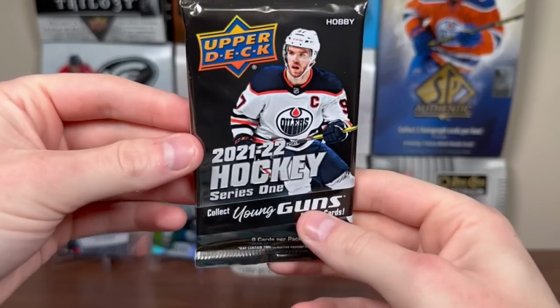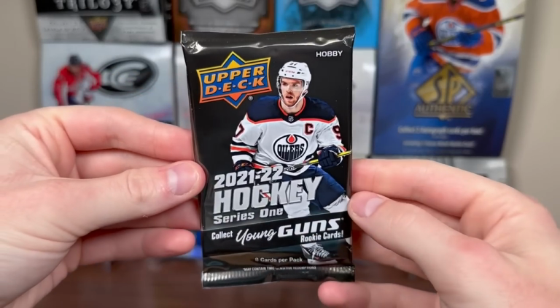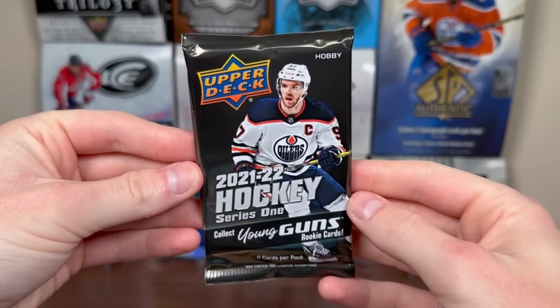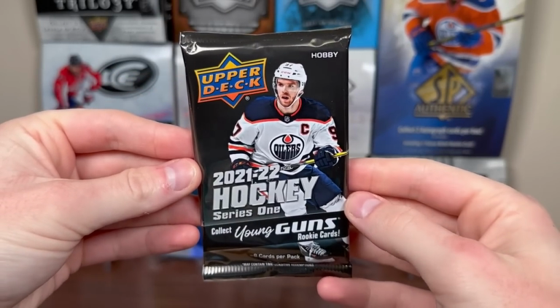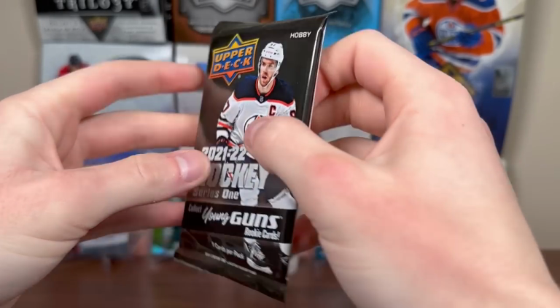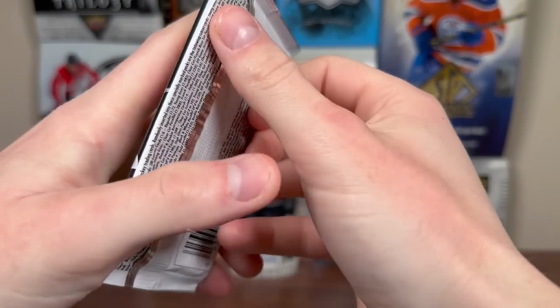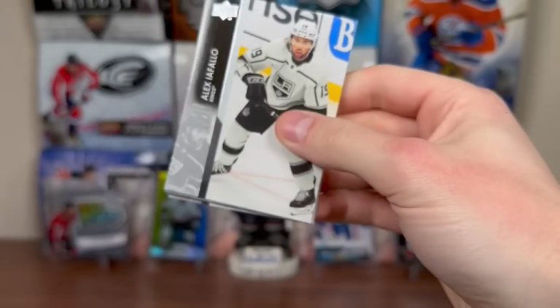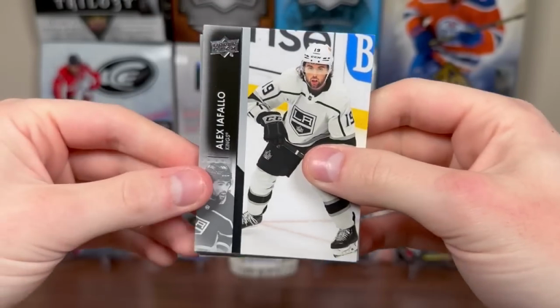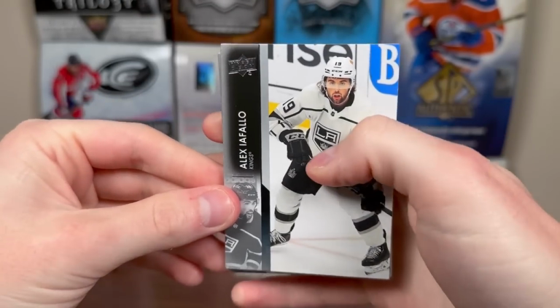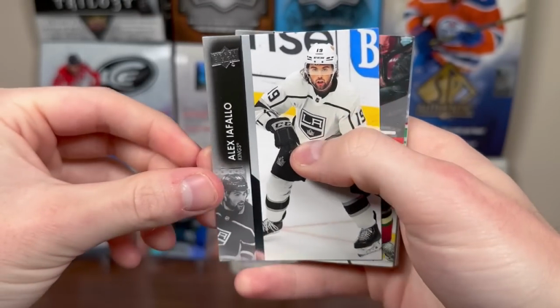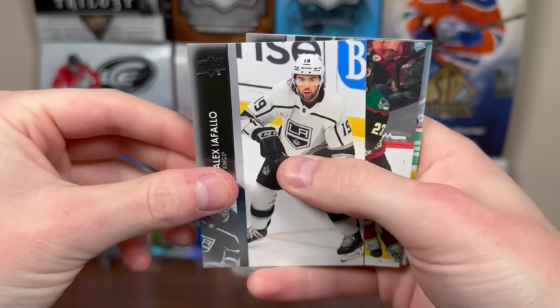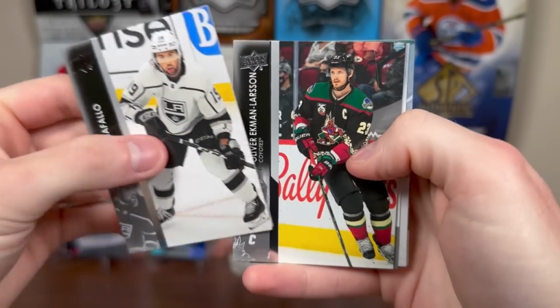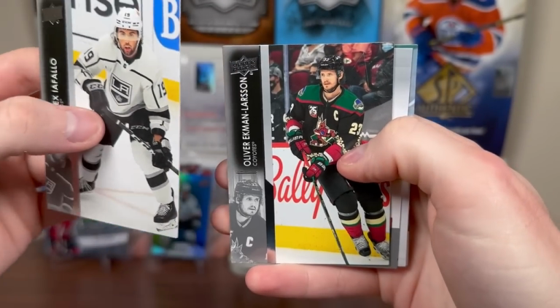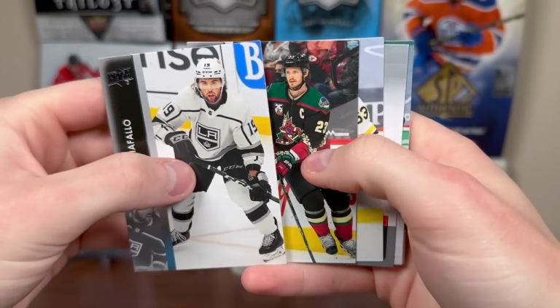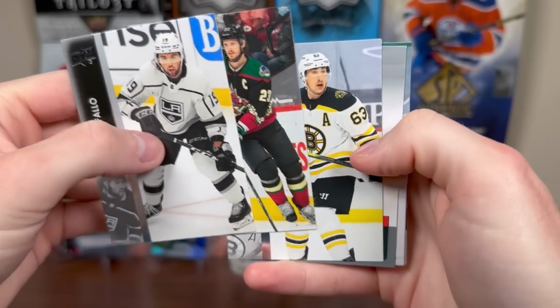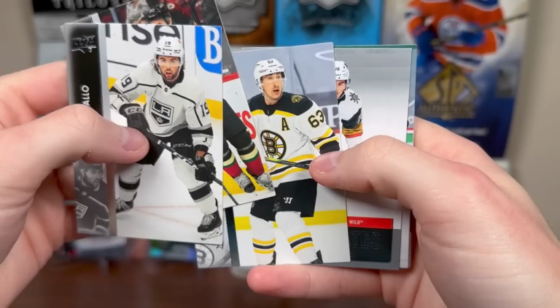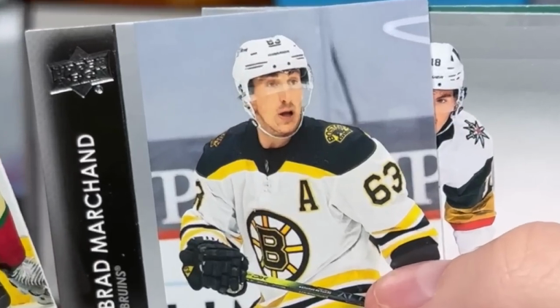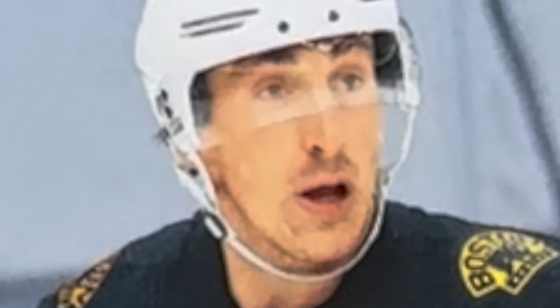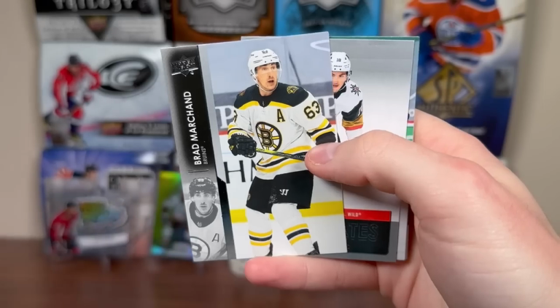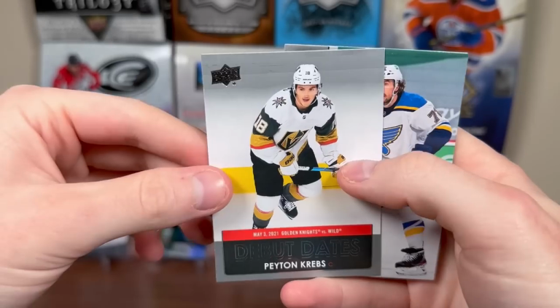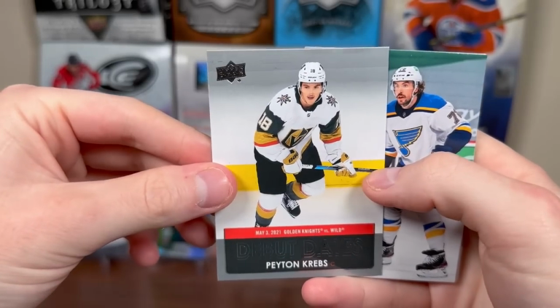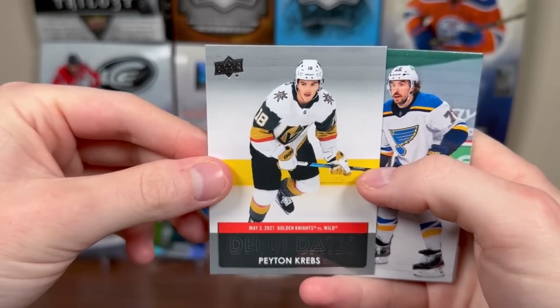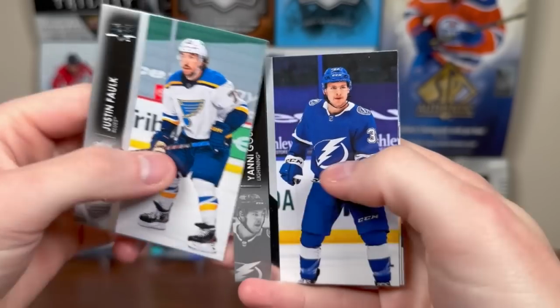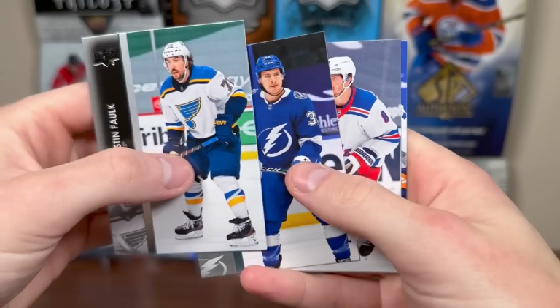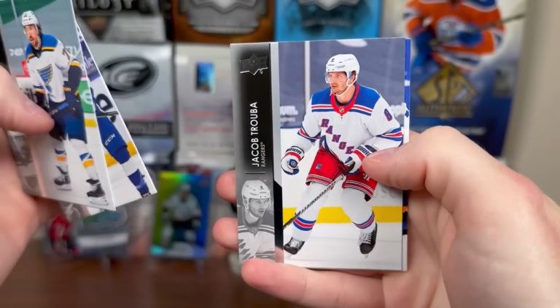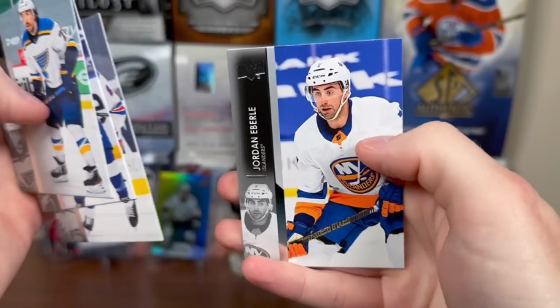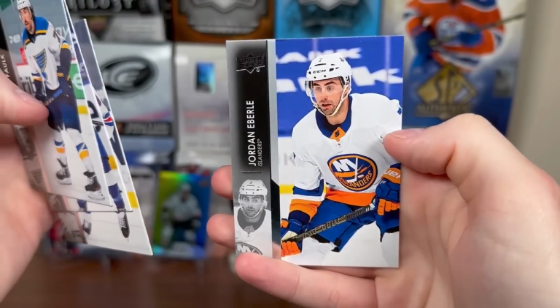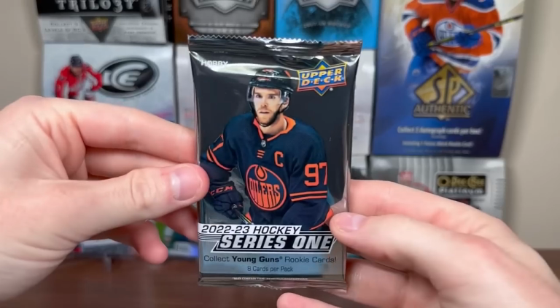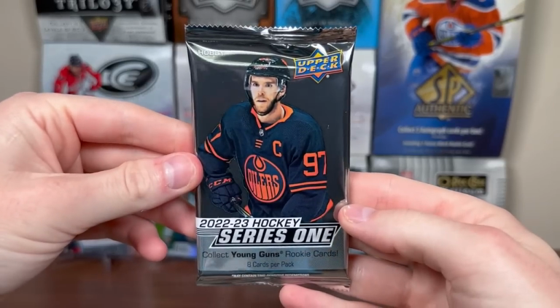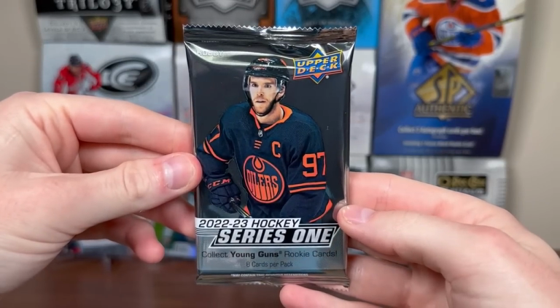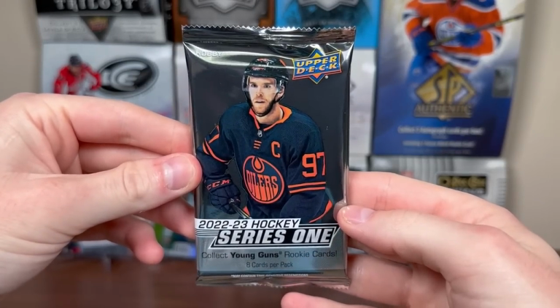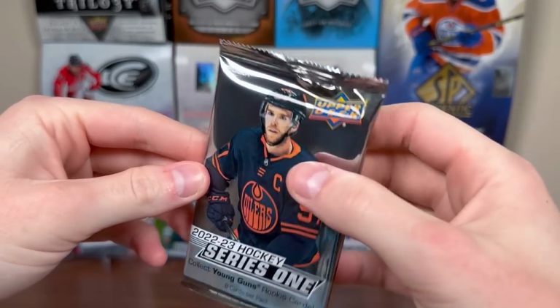Next up, let's do 21-22 Series 1. Ka Fielder Zegersson here, we got Iafalo, OEL, Brad right there, Krebs Debut Dates, Falk, Gourd, Truba, Eberle. And then let's do 22-23 Series 1.